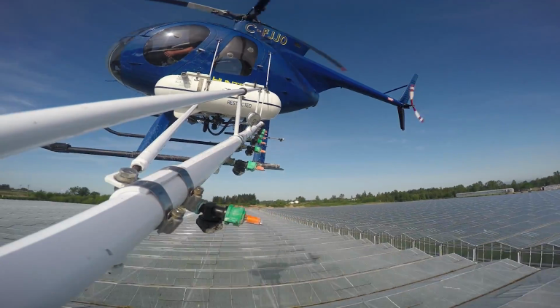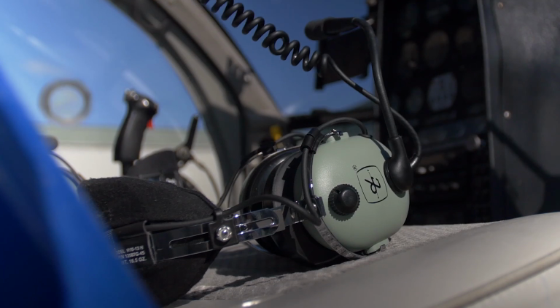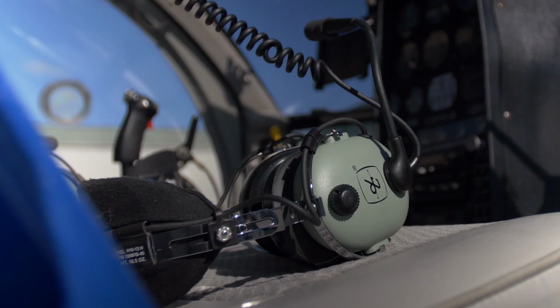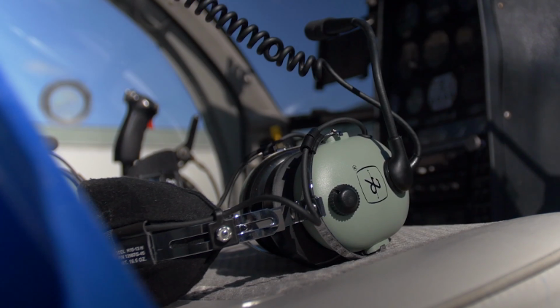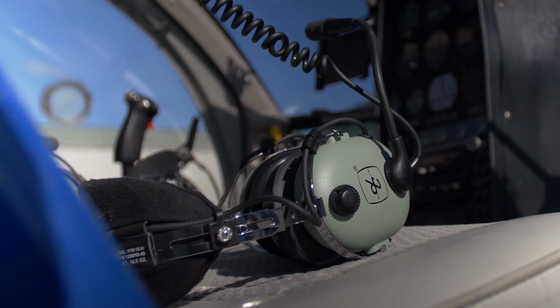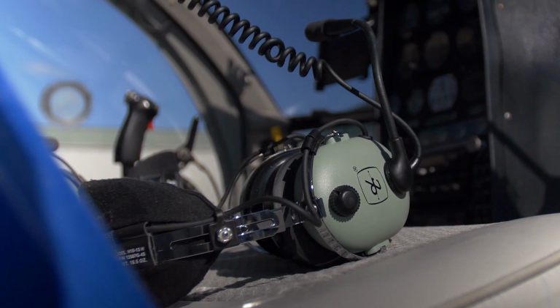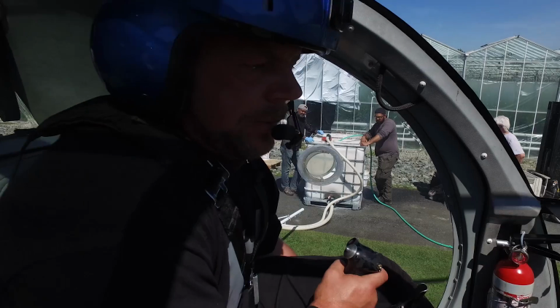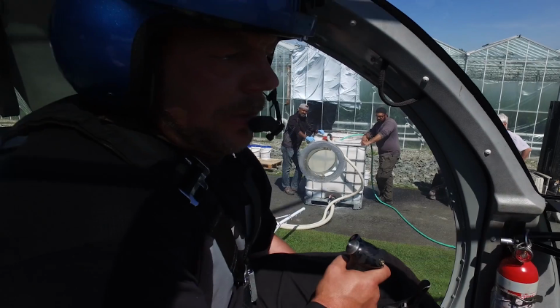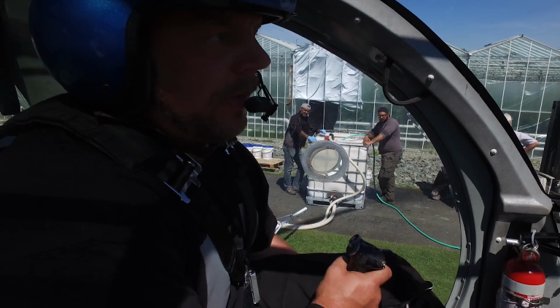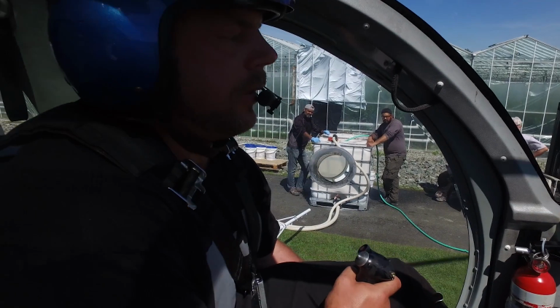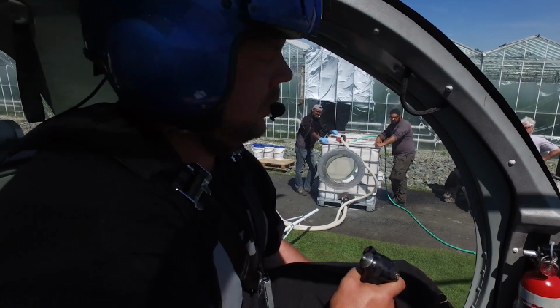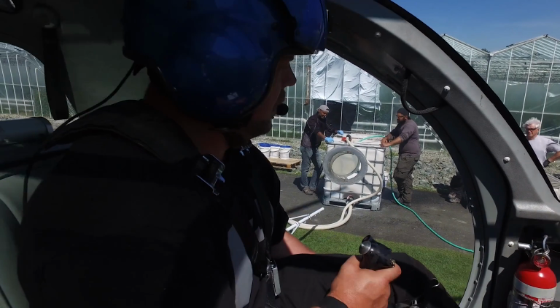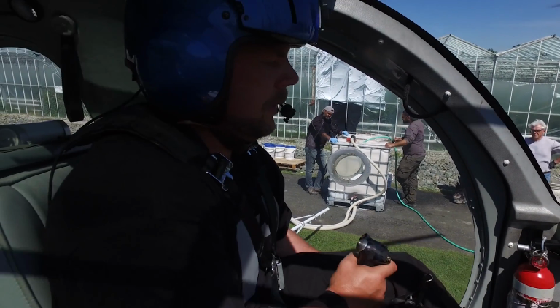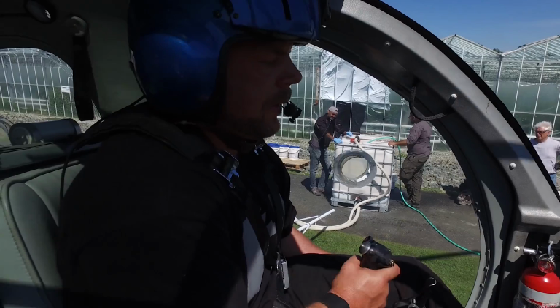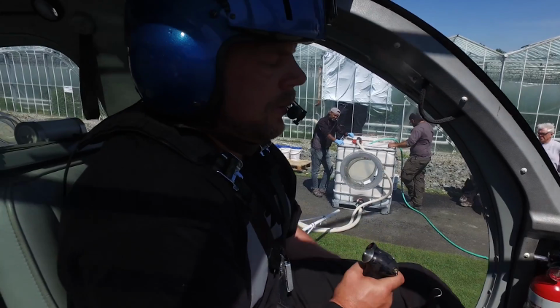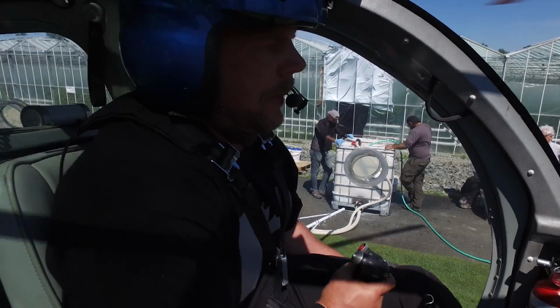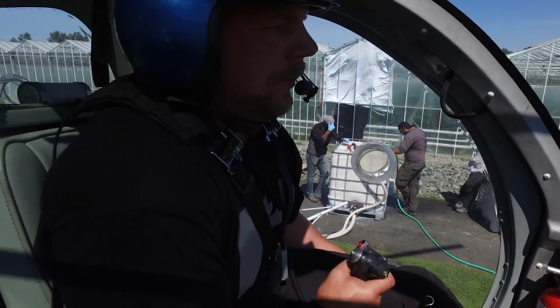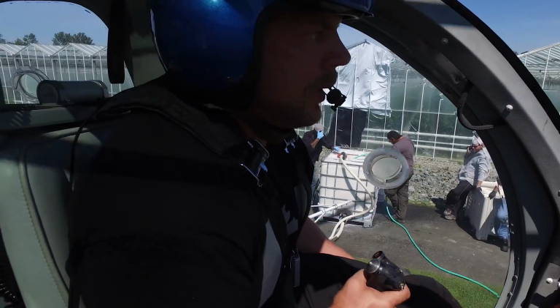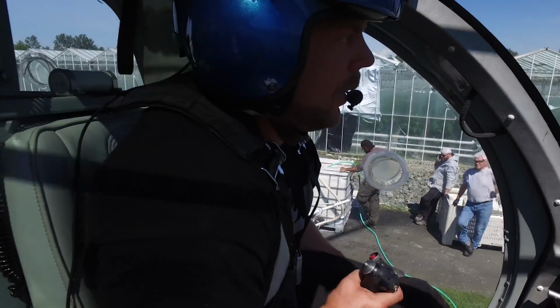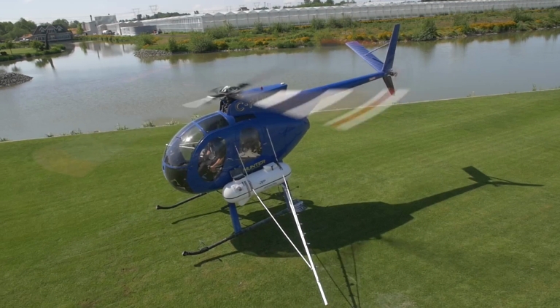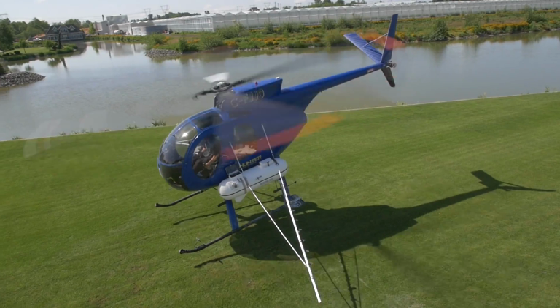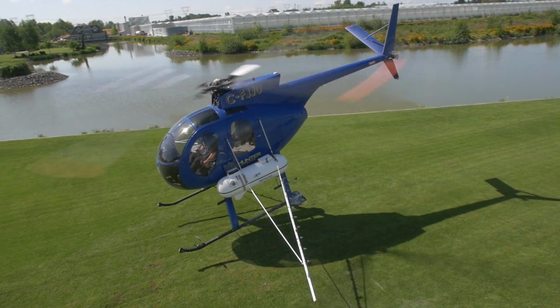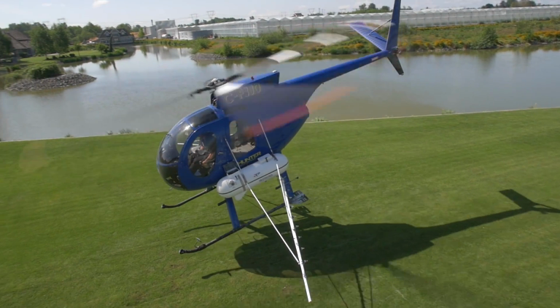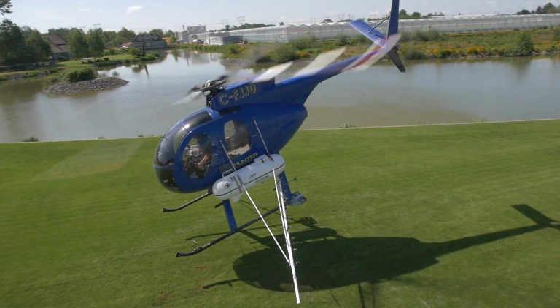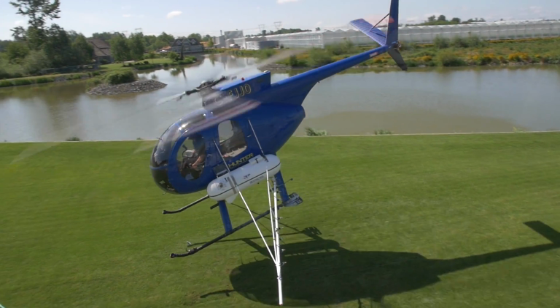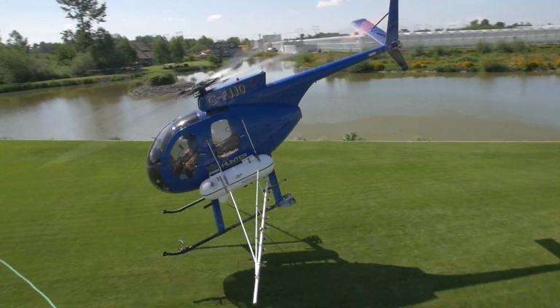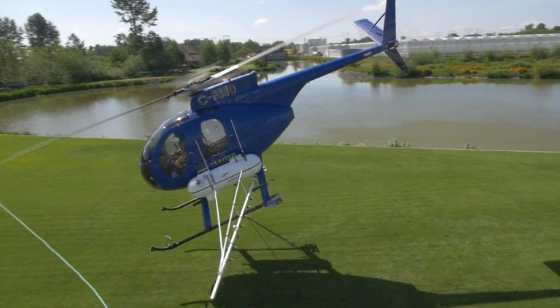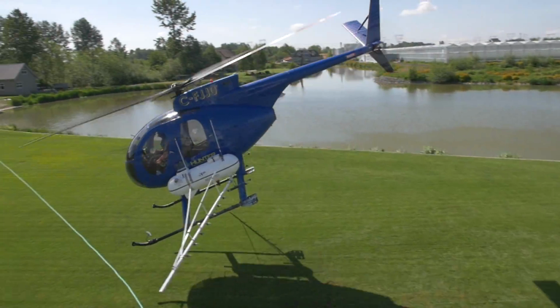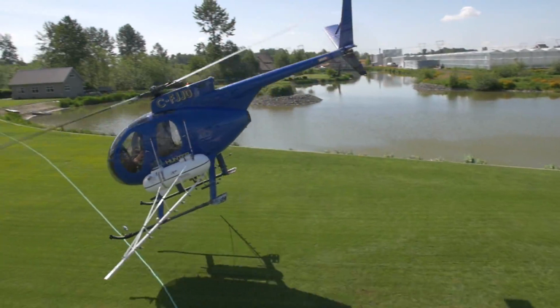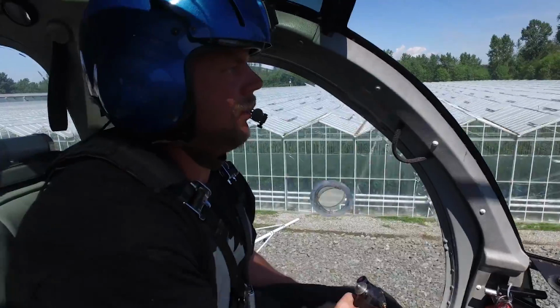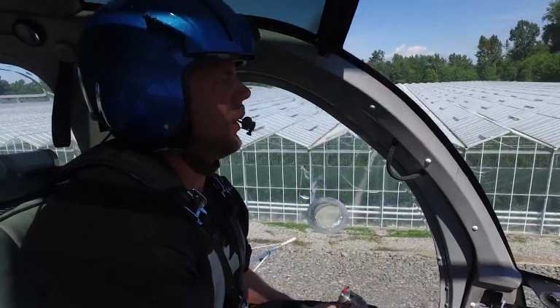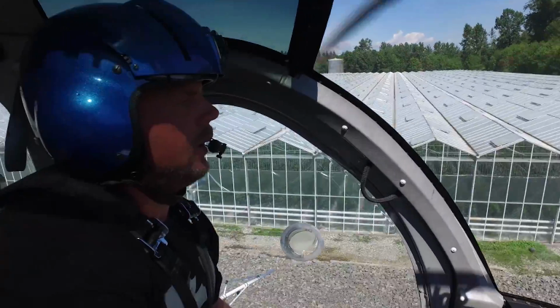We're spraying a whitewashed shade paint on top of the greenhouse today. We have 35 acres to do. It's like sunscreen for the tomatoes — it blocks UV rays and keeps the temperature a little cooler inside the greenhouse.